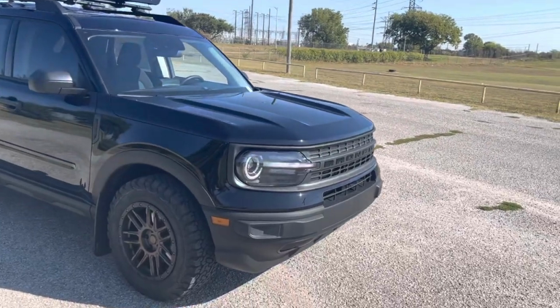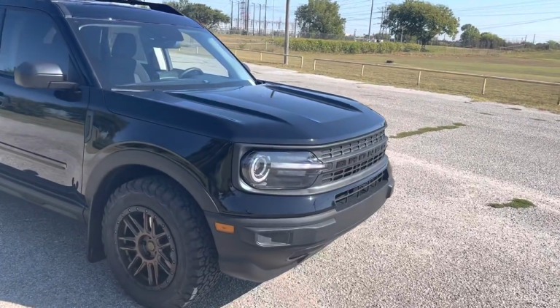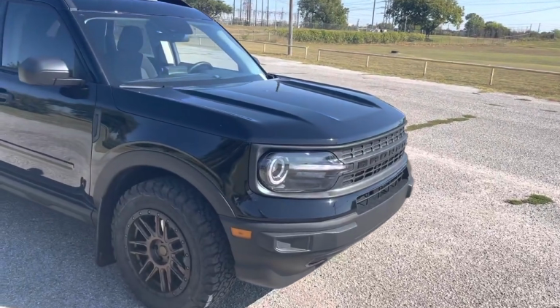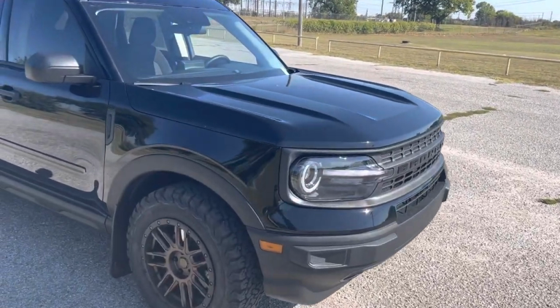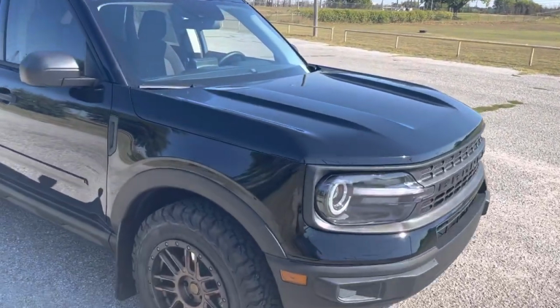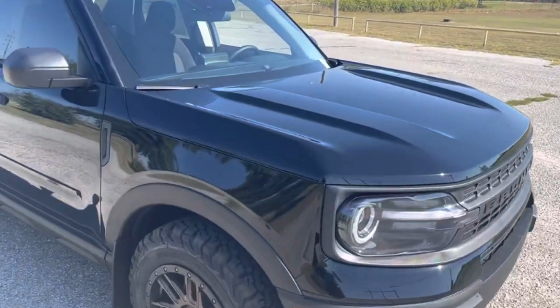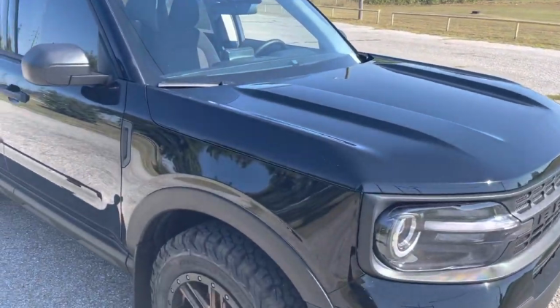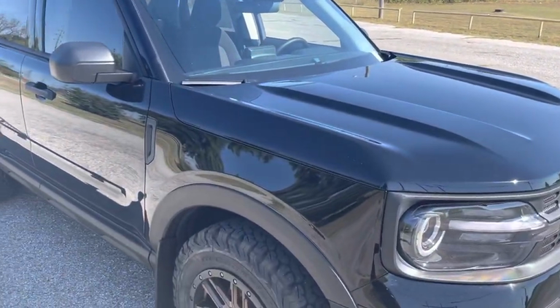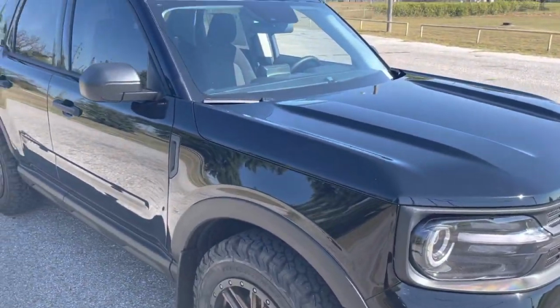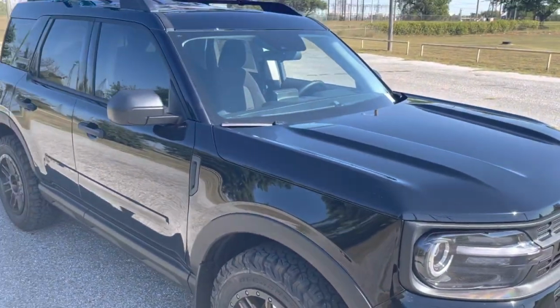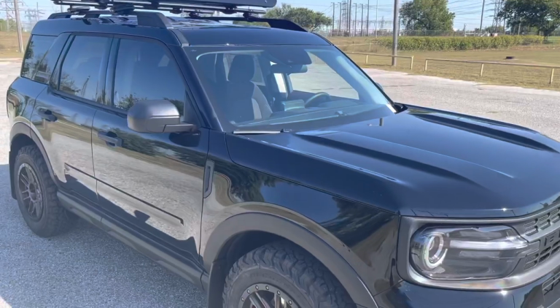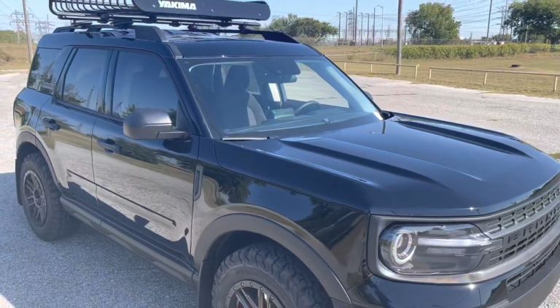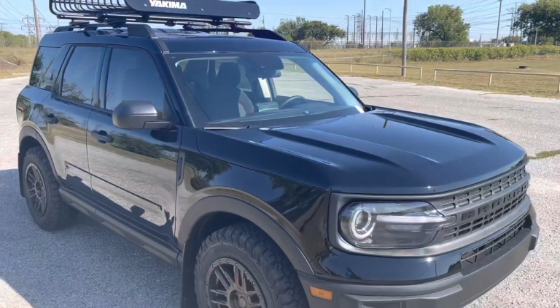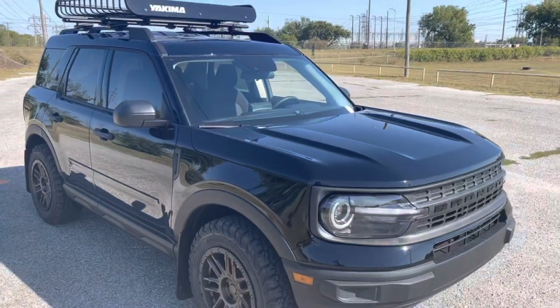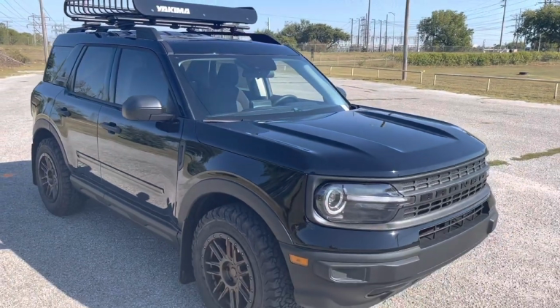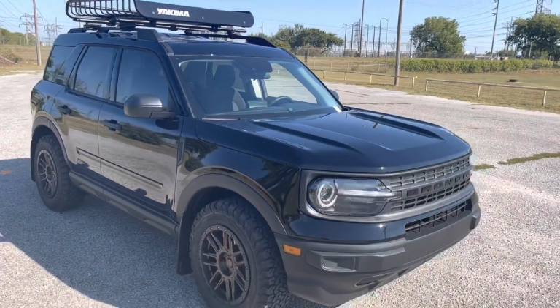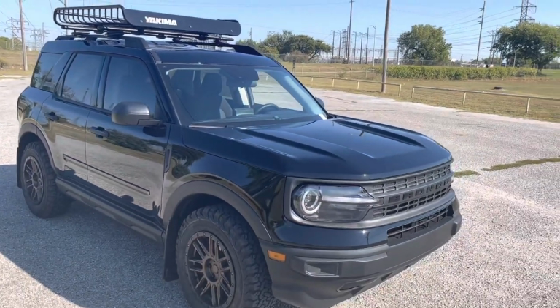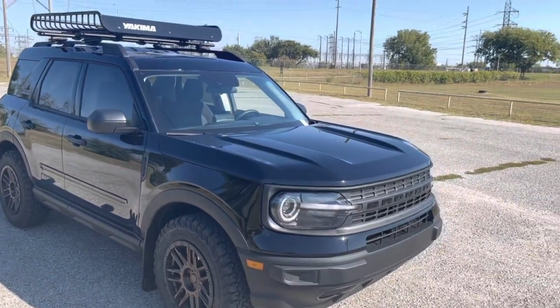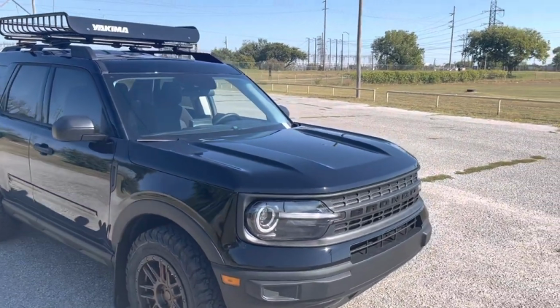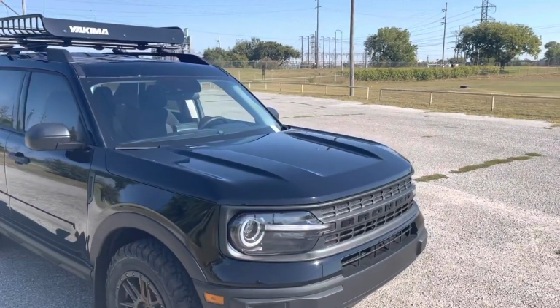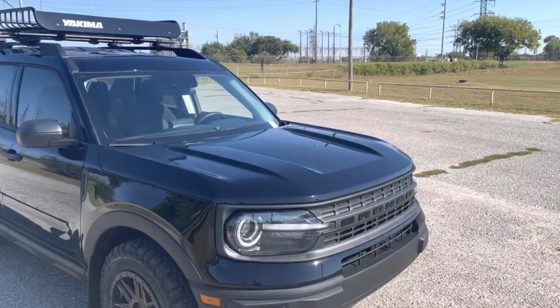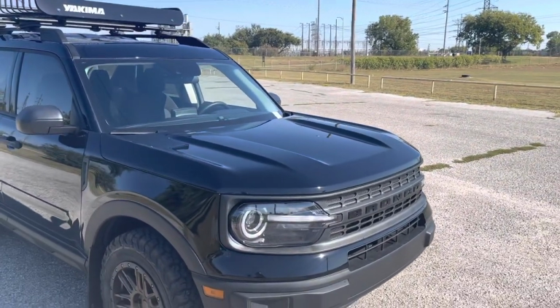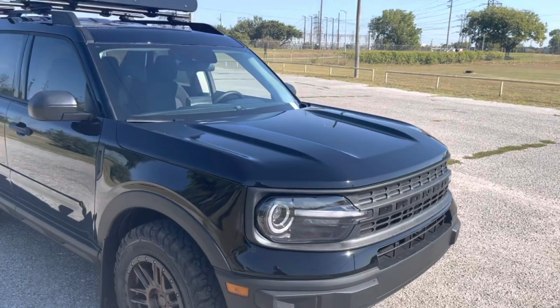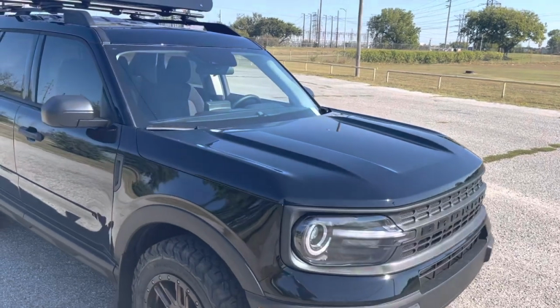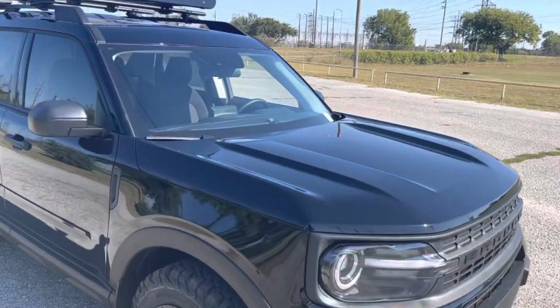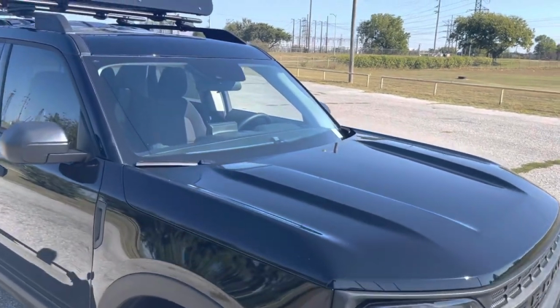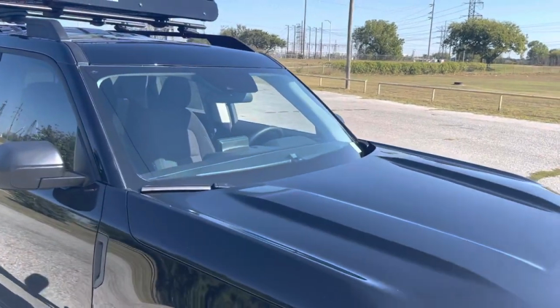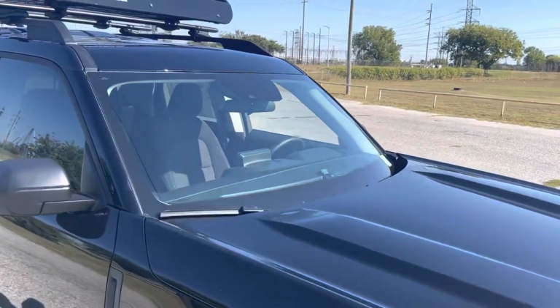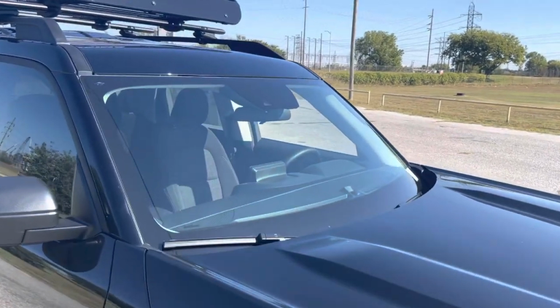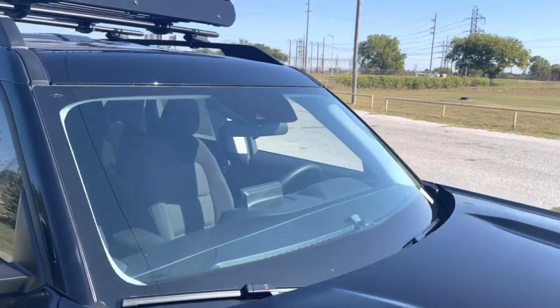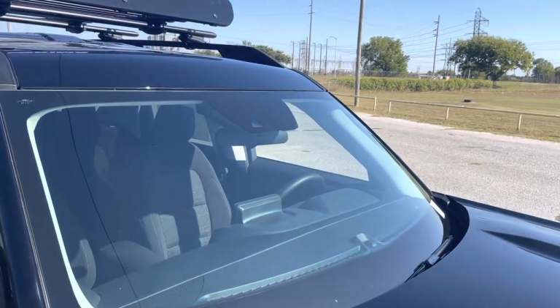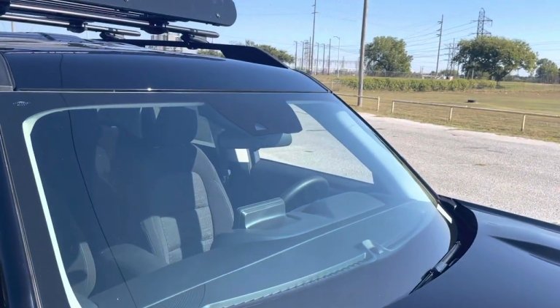There's also a bike rack you can get that goes across those cross rails. So if you like to bike, hike, whatever you like to do, this Bronco will get you there. It's four wheel drive. It's awesome. It's just a really fun little car to drive. It is a 1.5 liter — I kind of go over that later — but the 1.5 liter does have plenty of power. It's got 181 horsepower, so you should be fine with that.